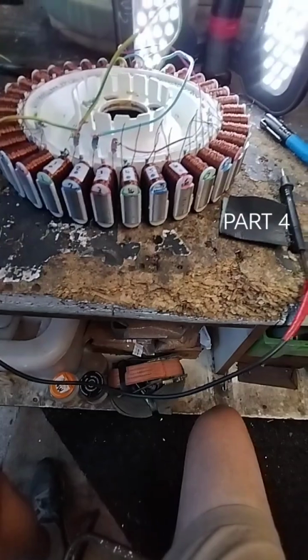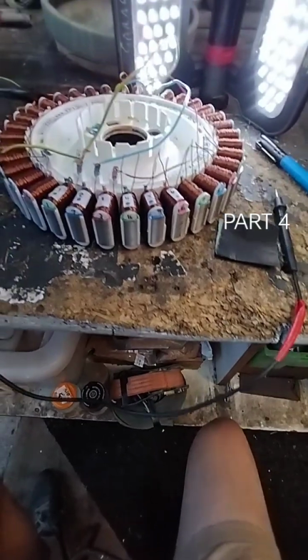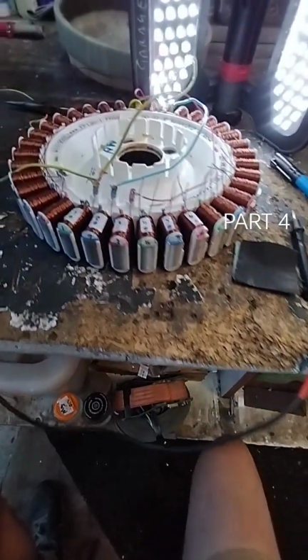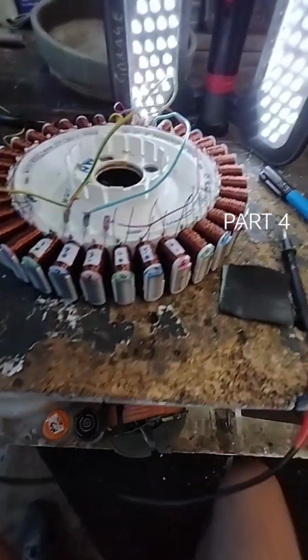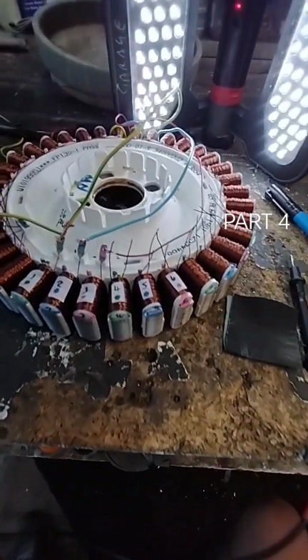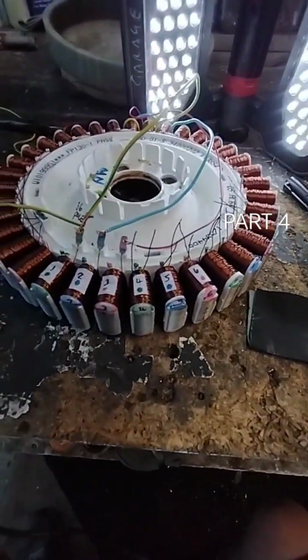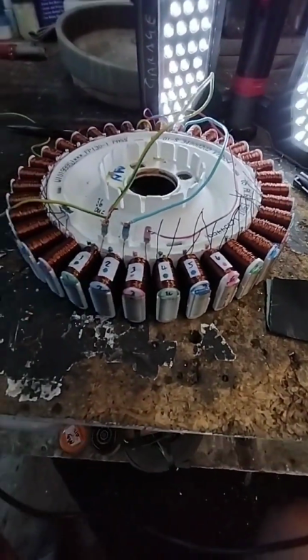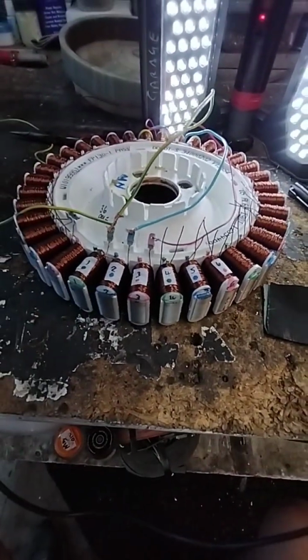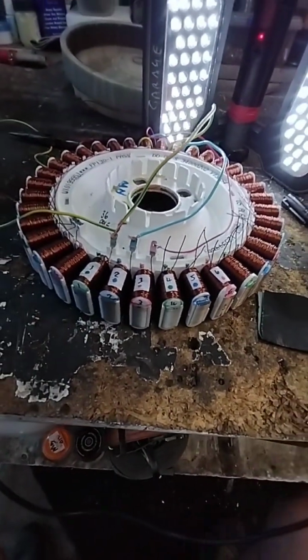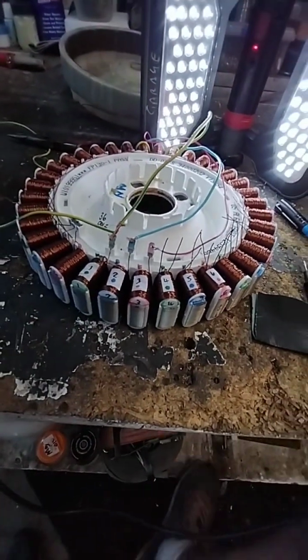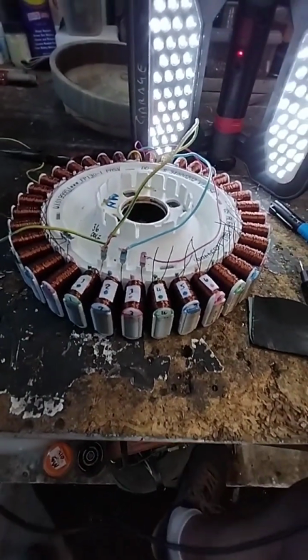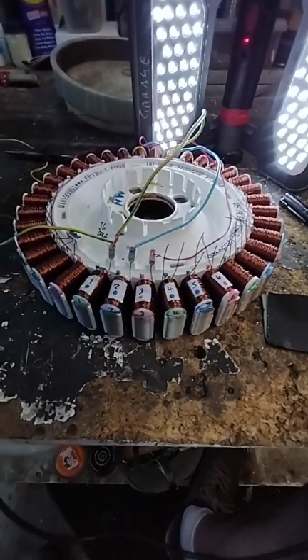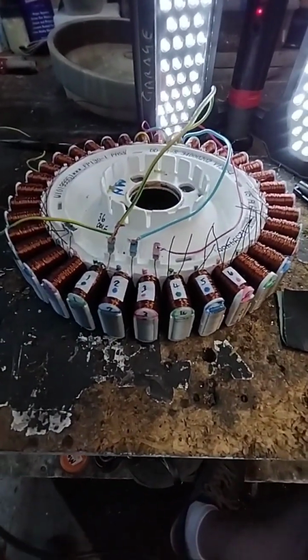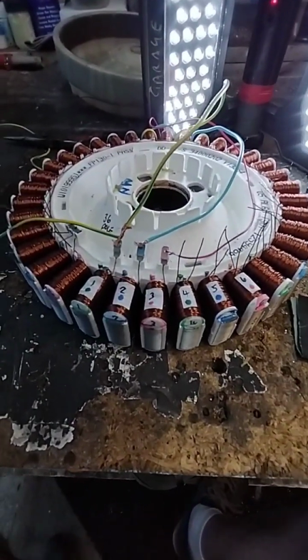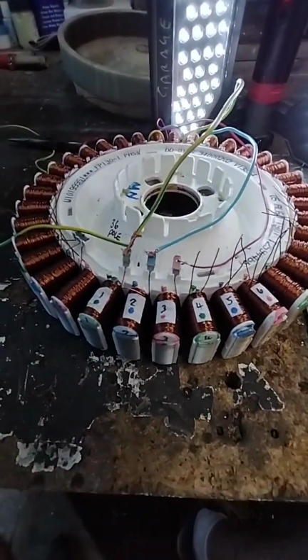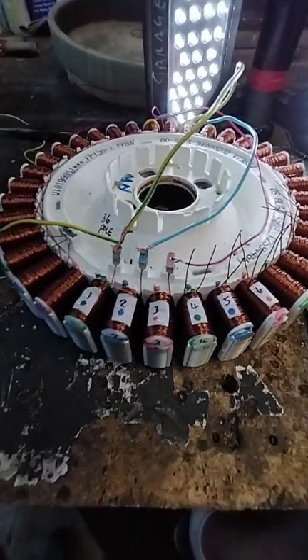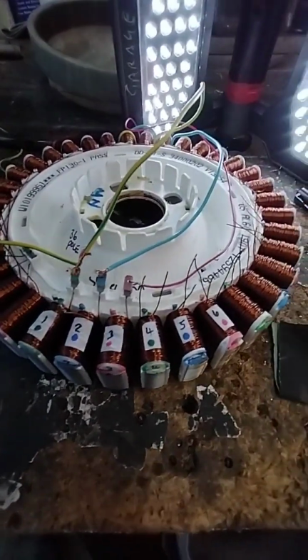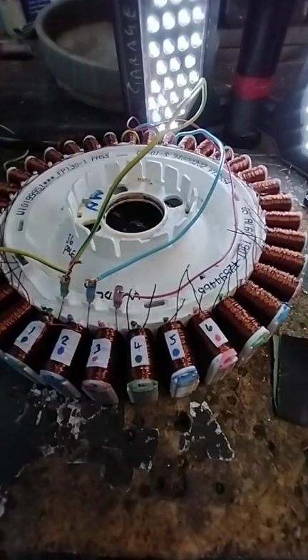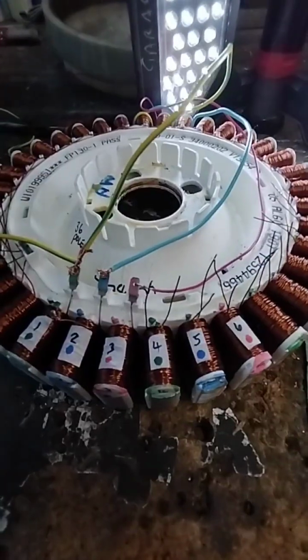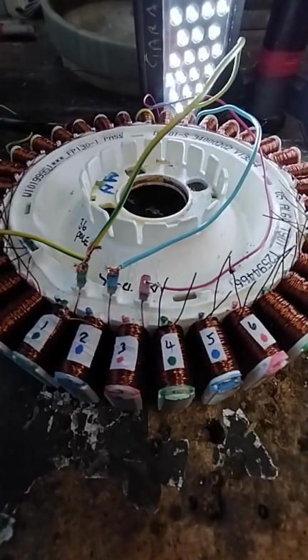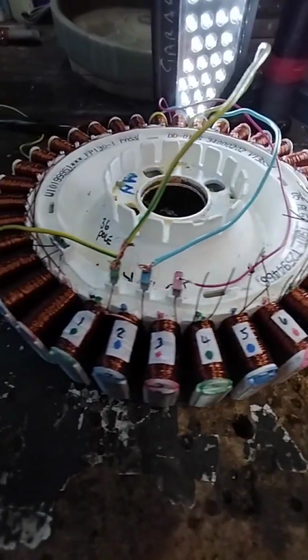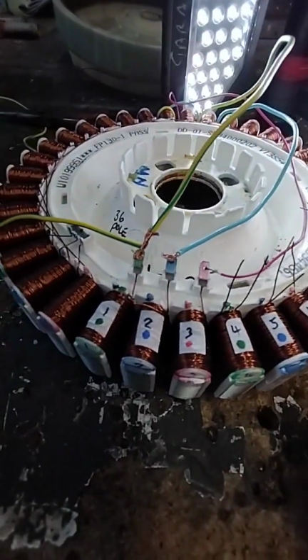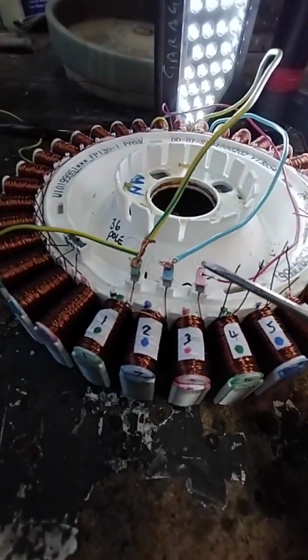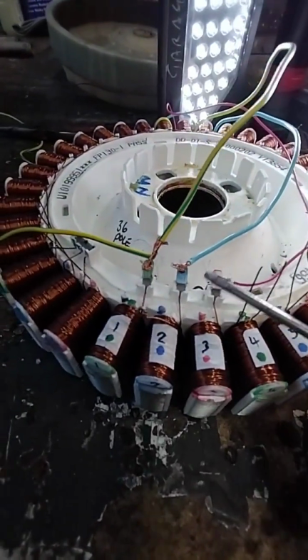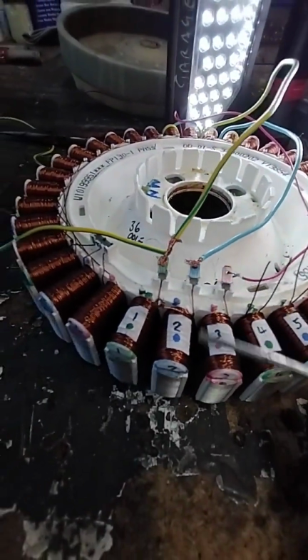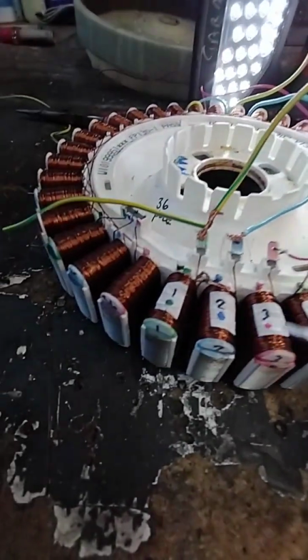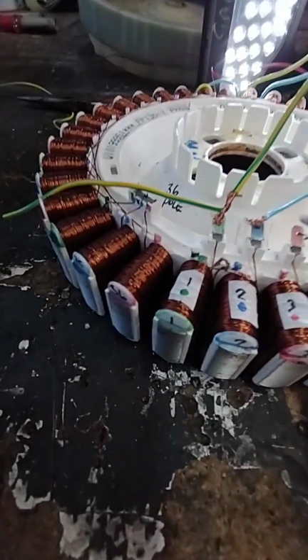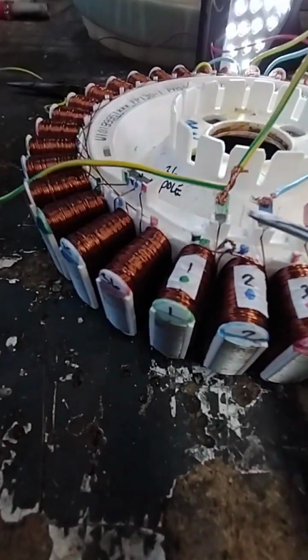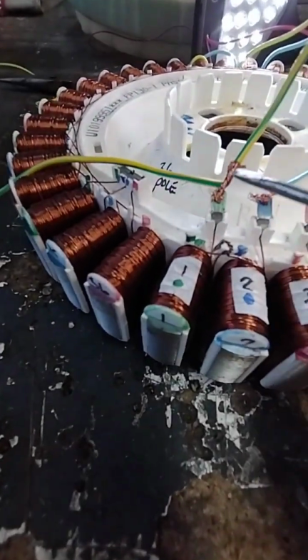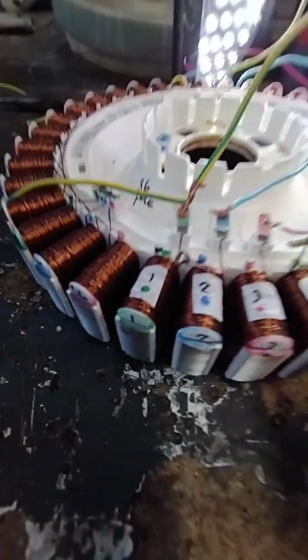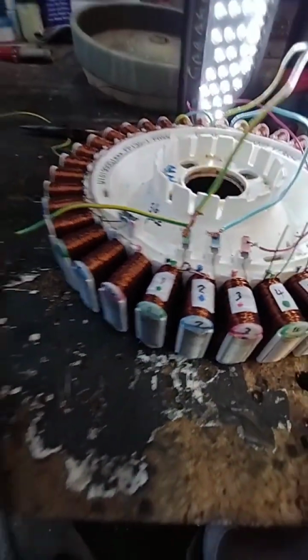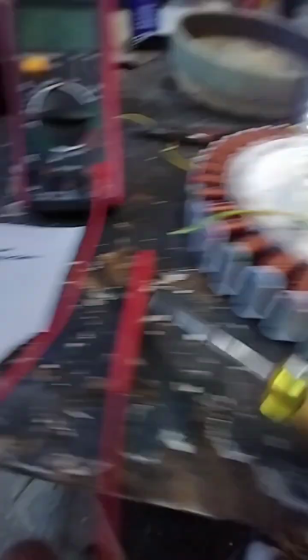G'day, Andy here from Mozzie Homesteads, part four. This is only going to be a short one because it's a pretty crucial stage, so let's have a bit of a look at it.